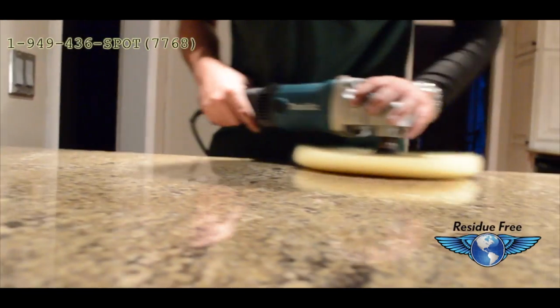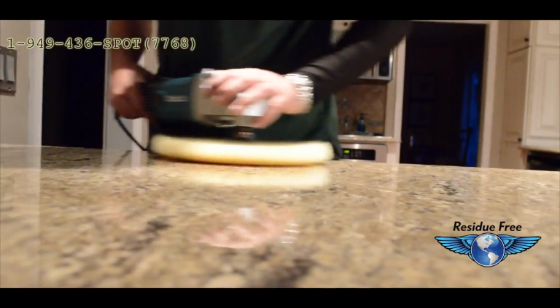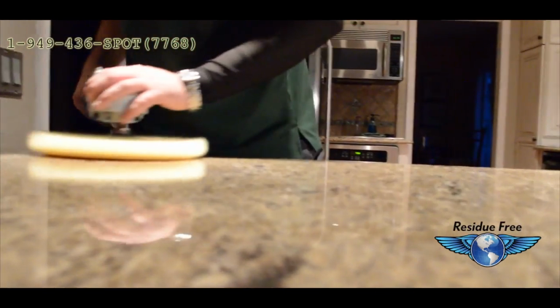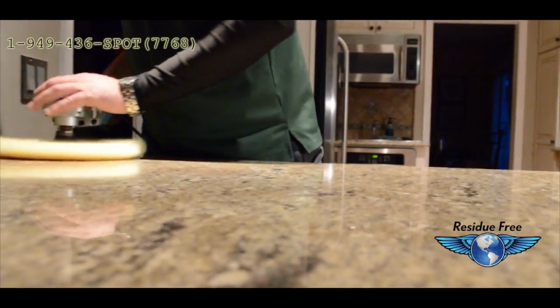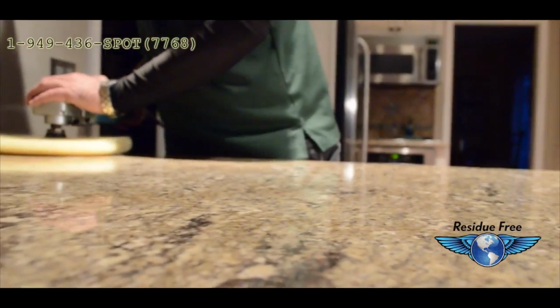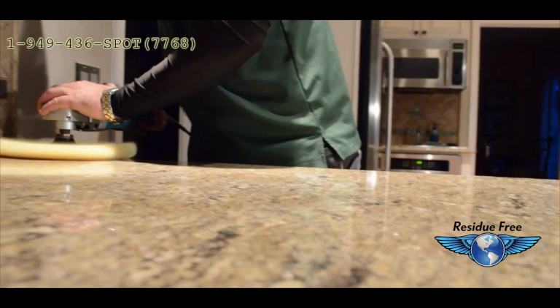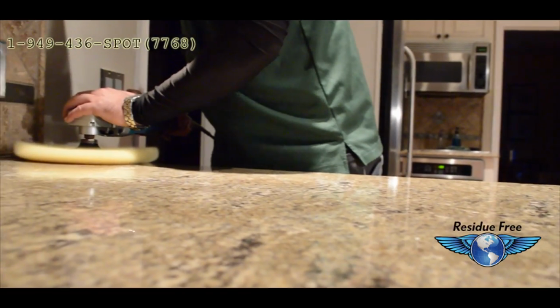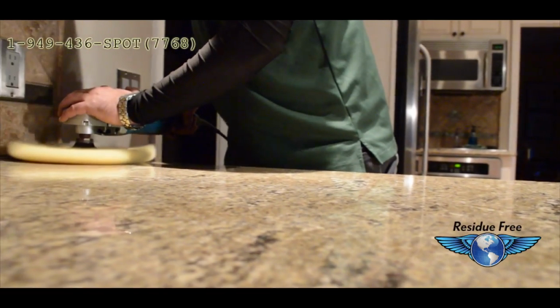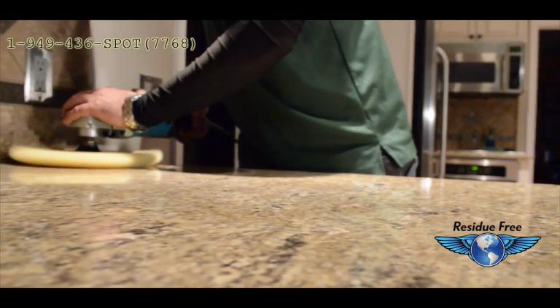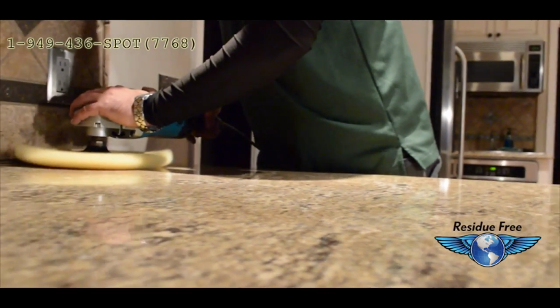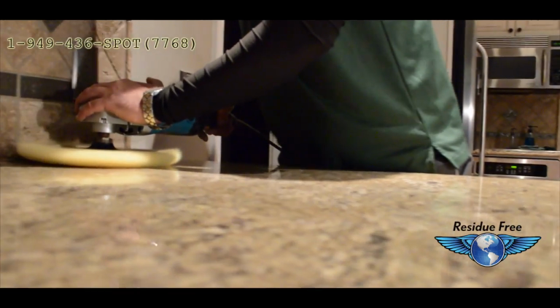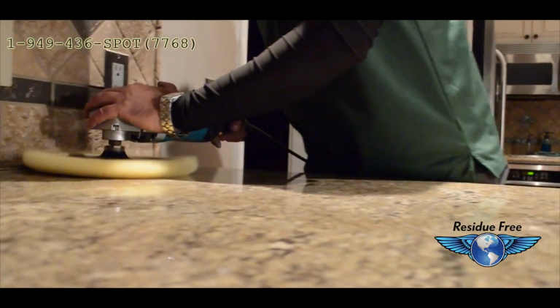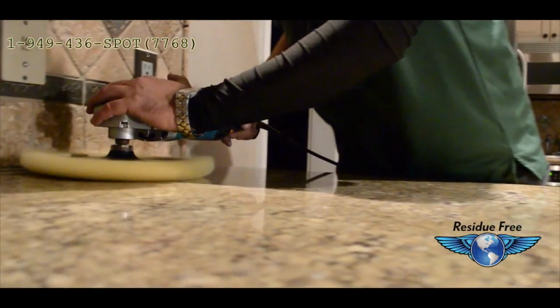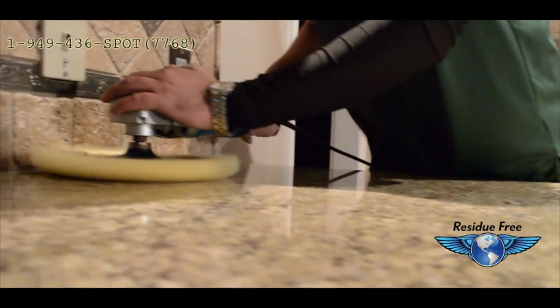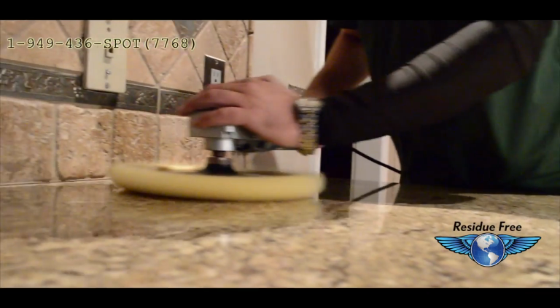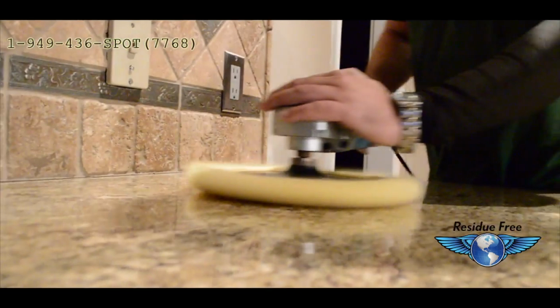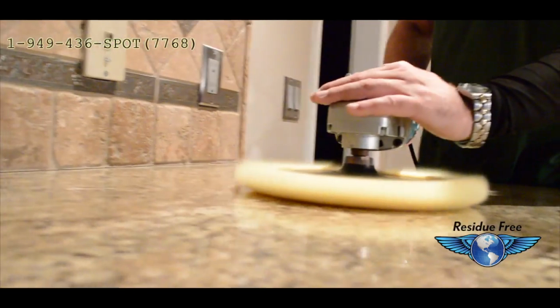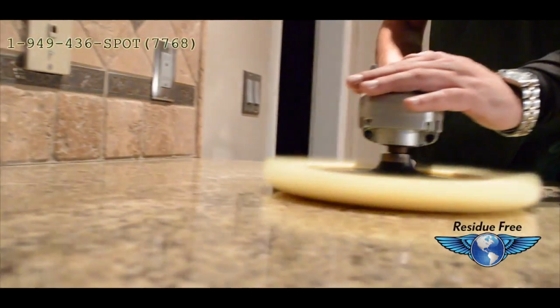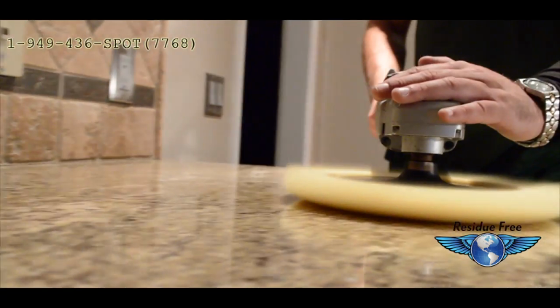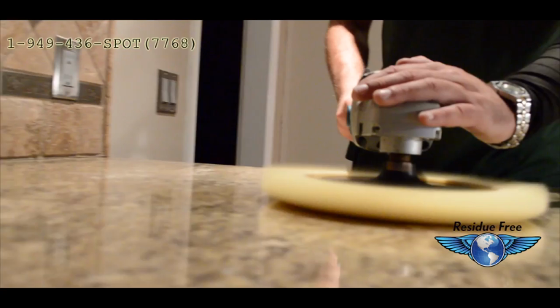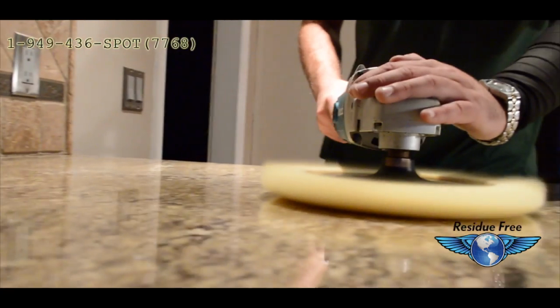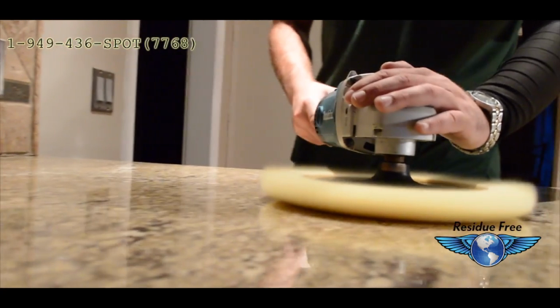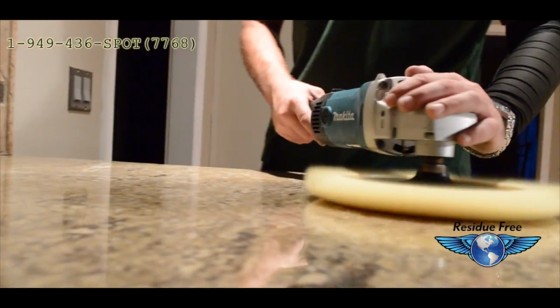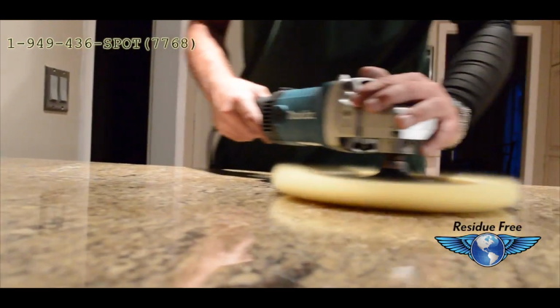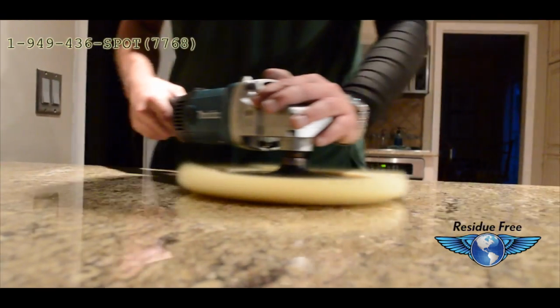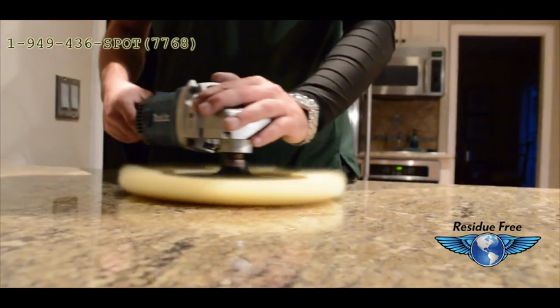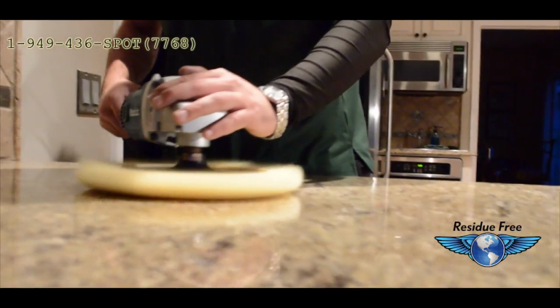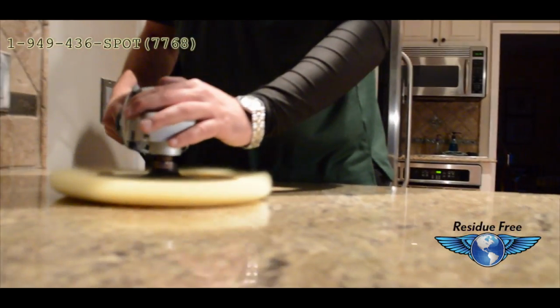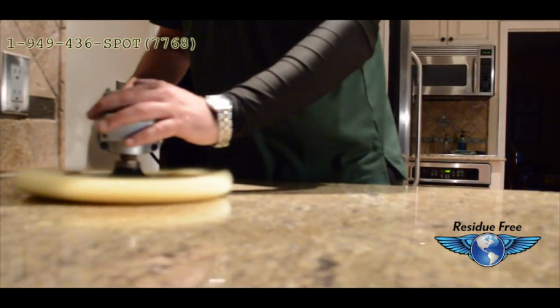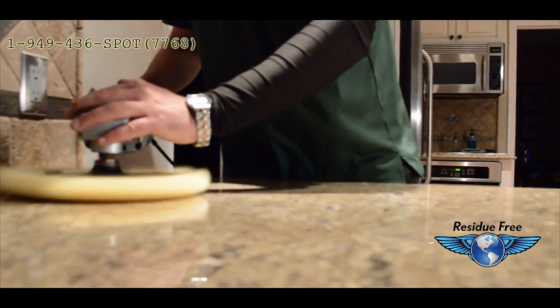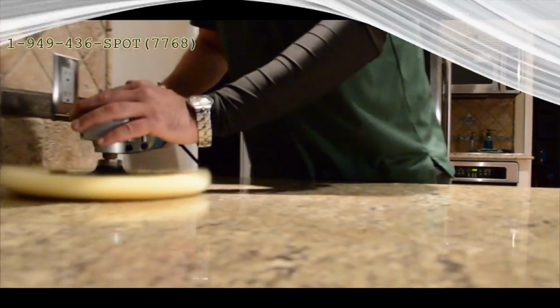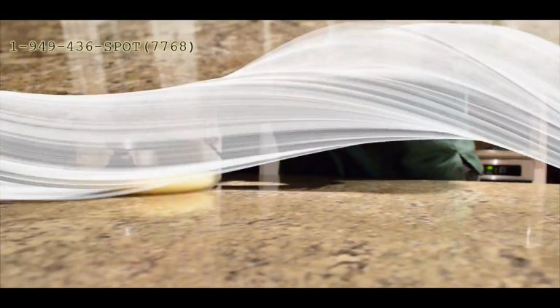The granite then receives the second round of buffing. This polishes the granite once more and removes any trace of extra sealant.